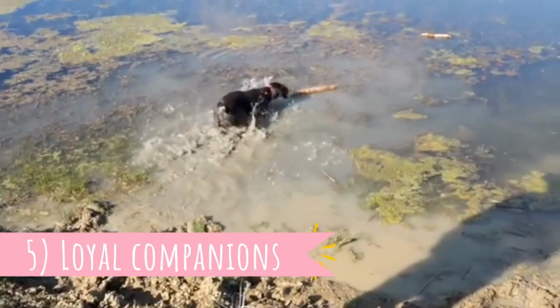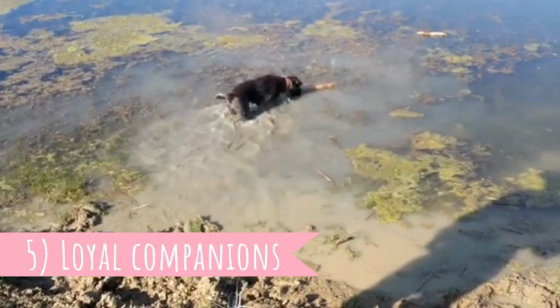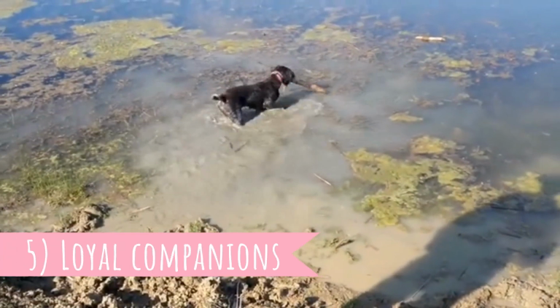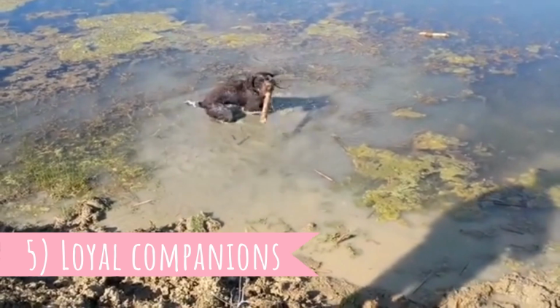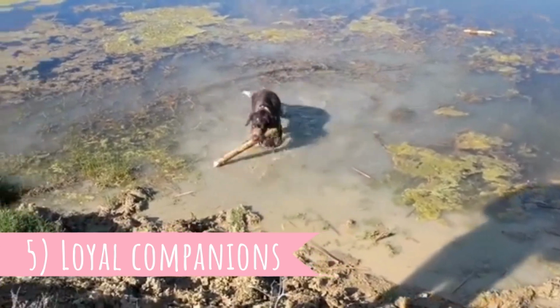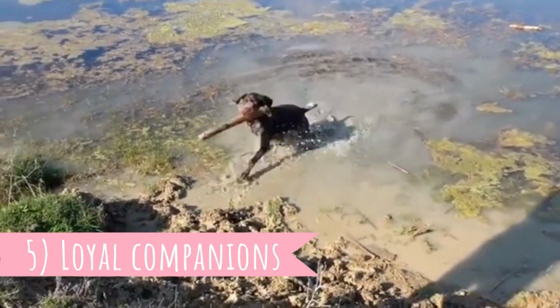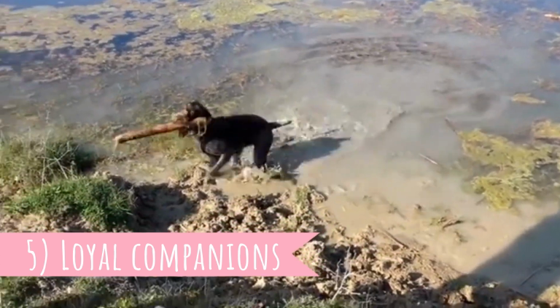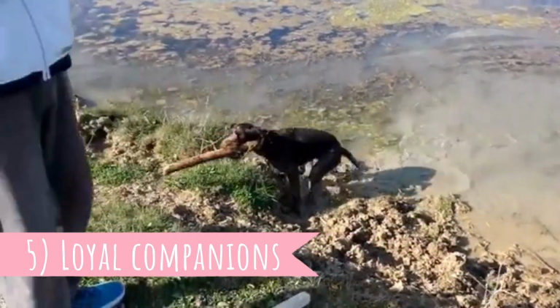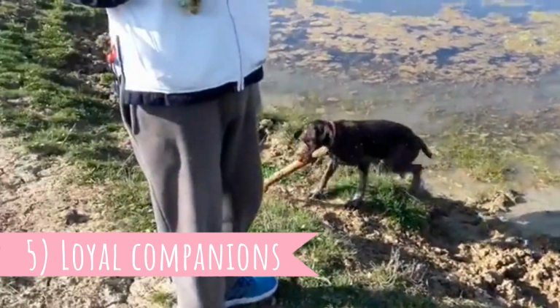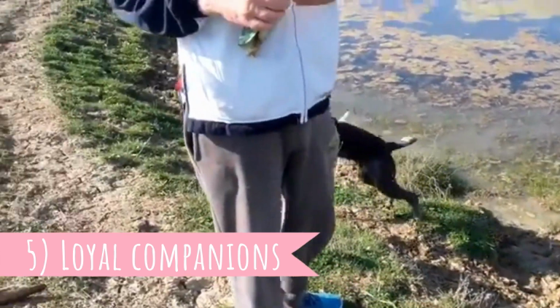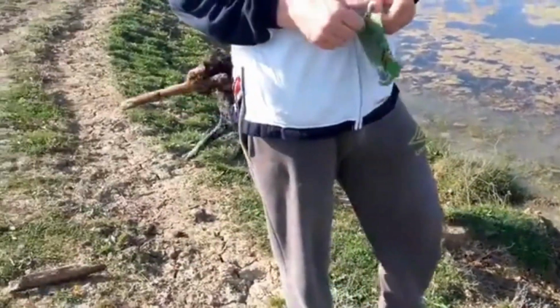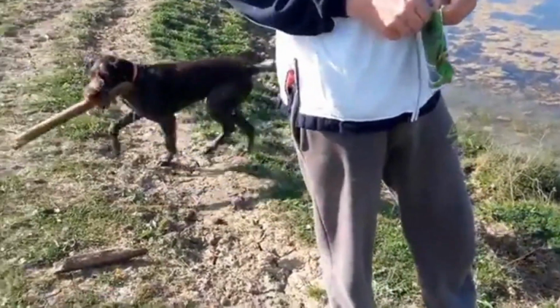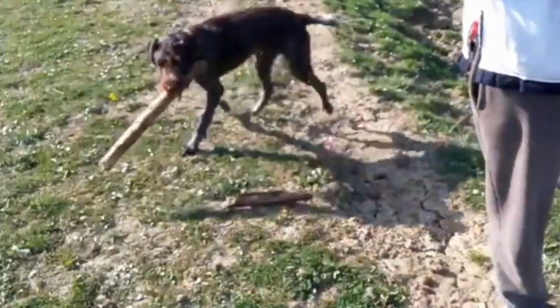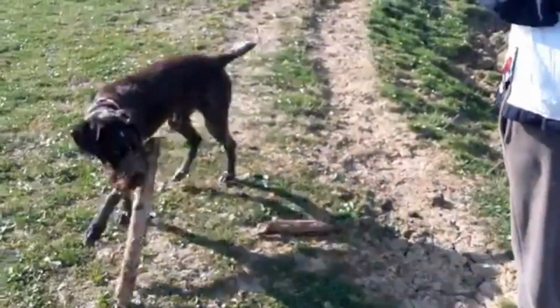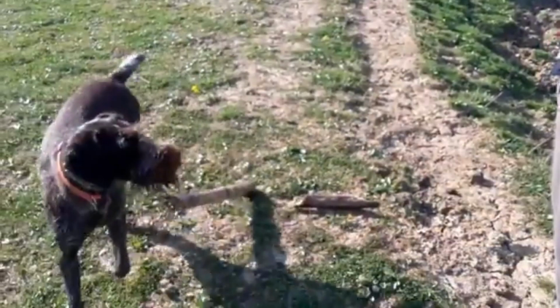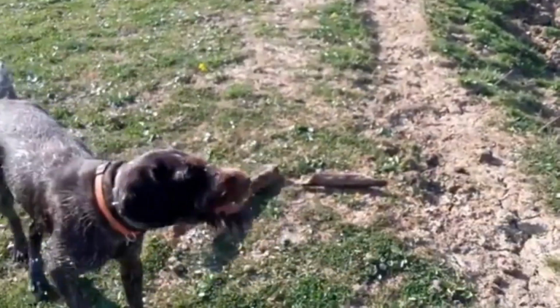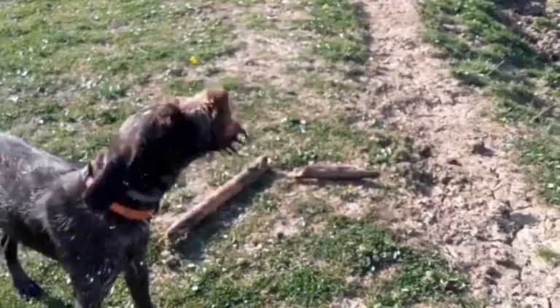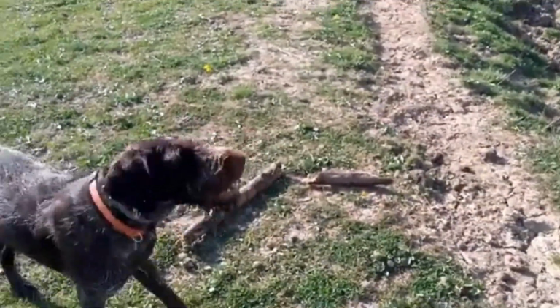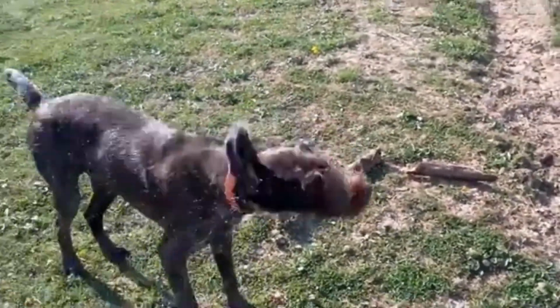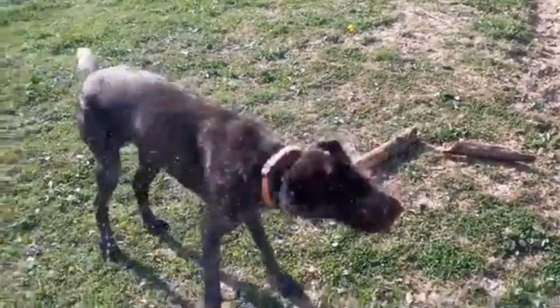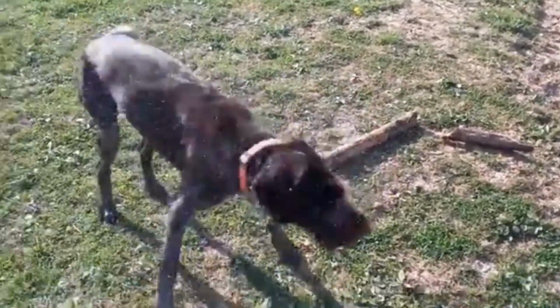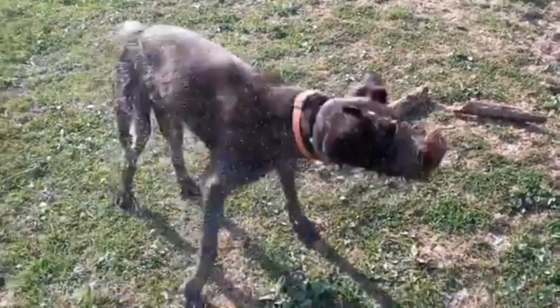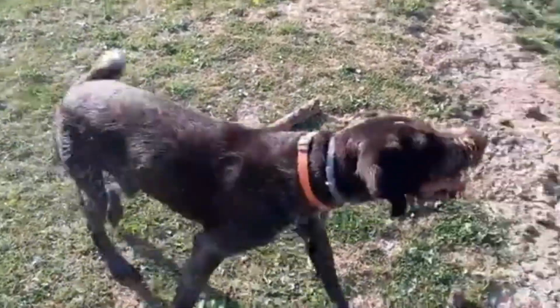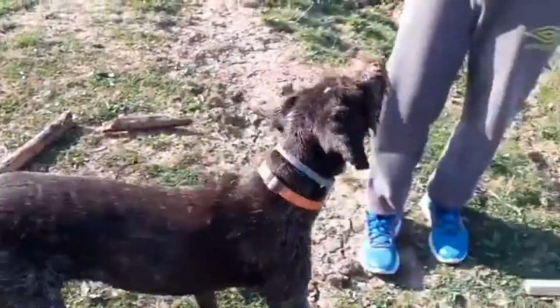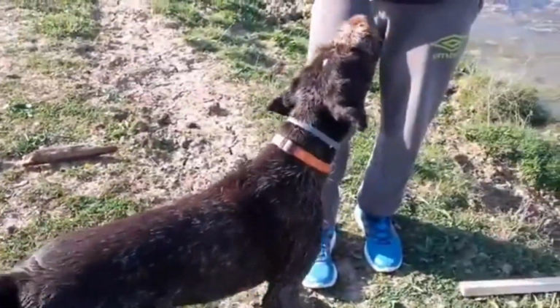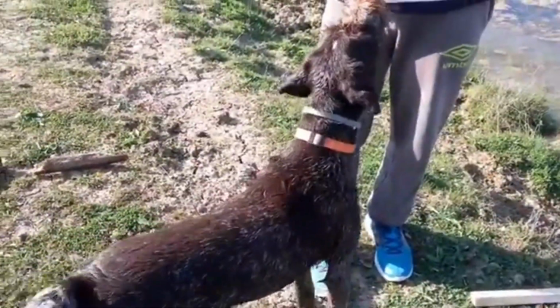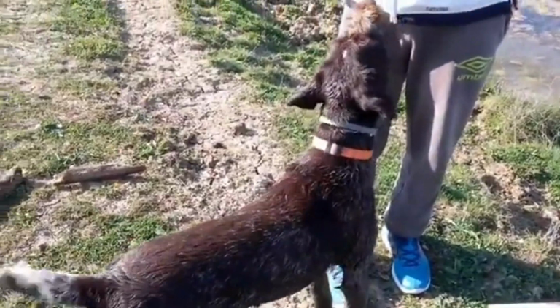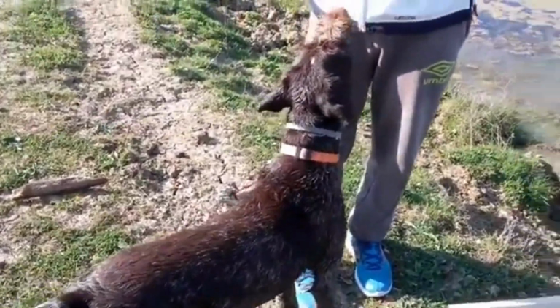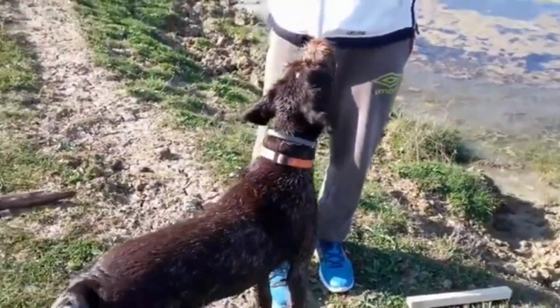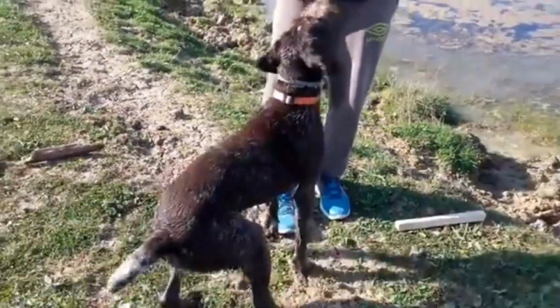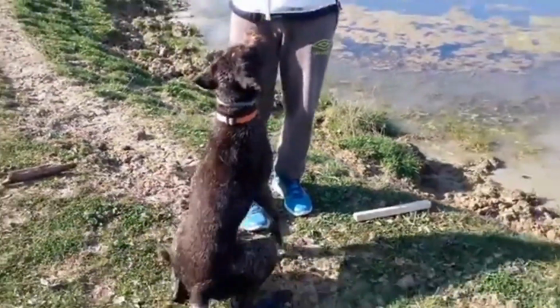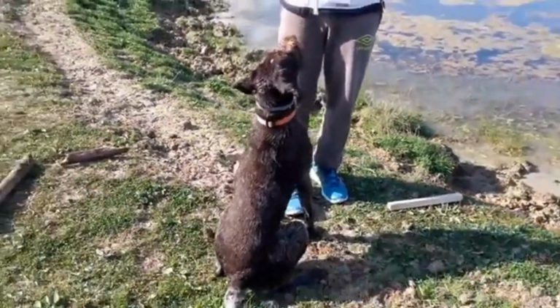Number five: Loyal Companions. This is an extremely loyal dog breed and they make great, devoted family companions. They will create very strong bonds with all family members and want to spend a lot of time around them. This is a friendly, affectionate, and lively companion.